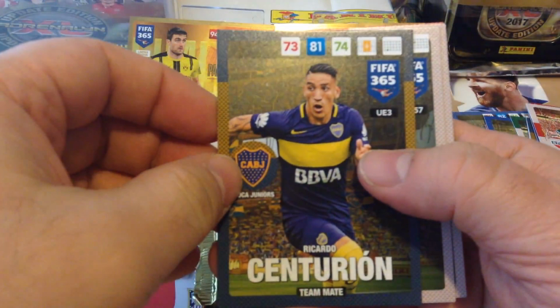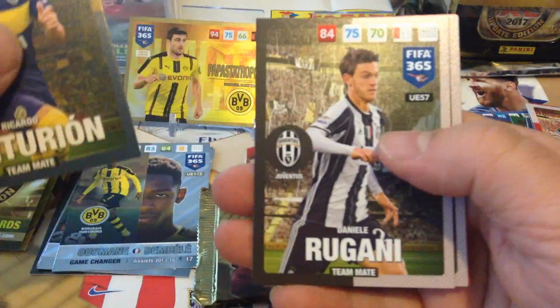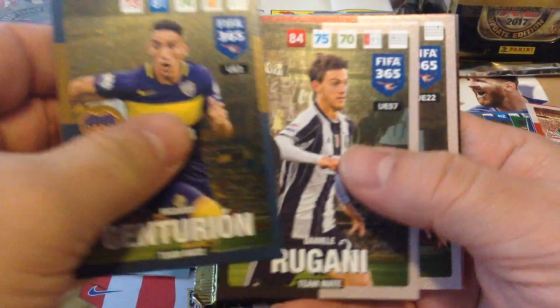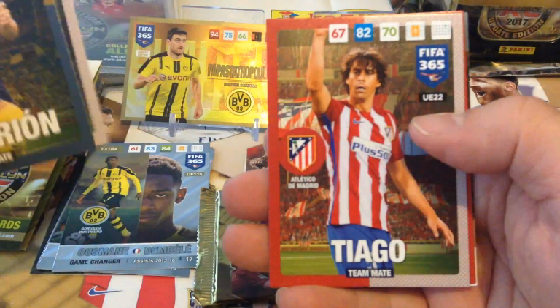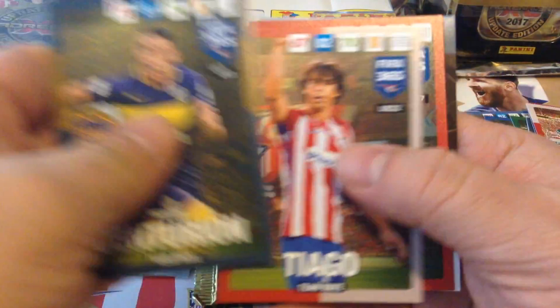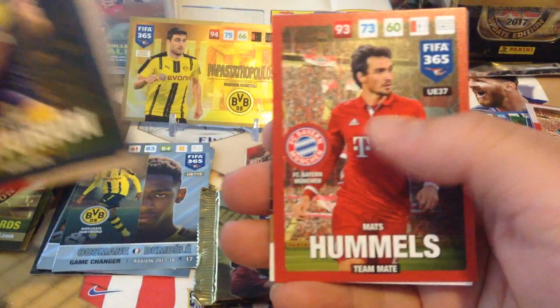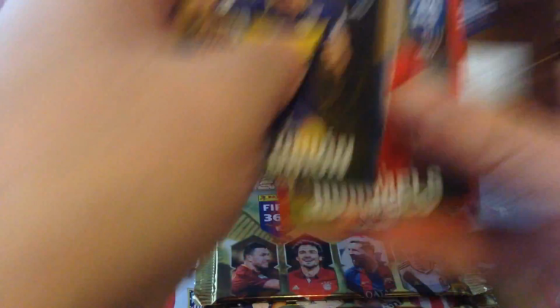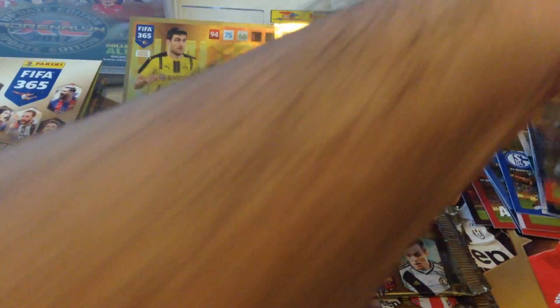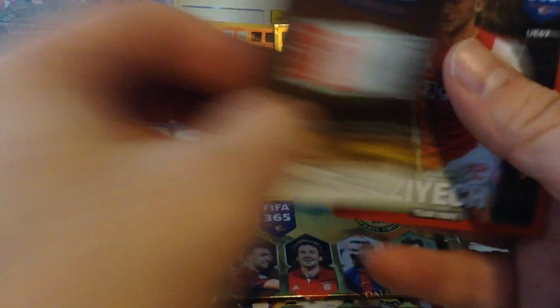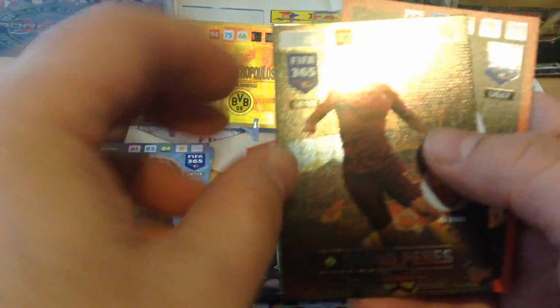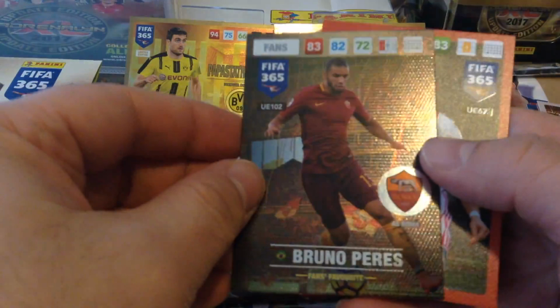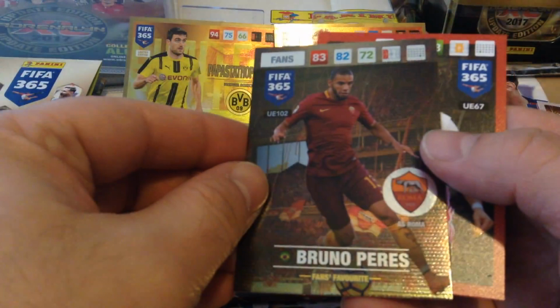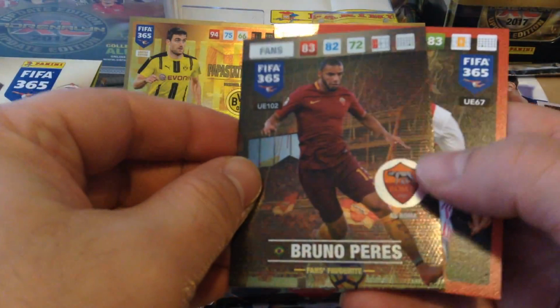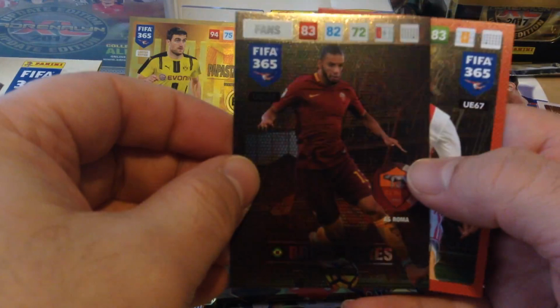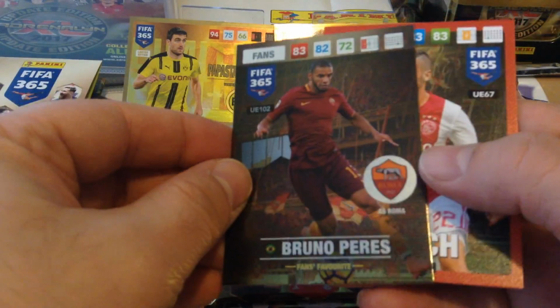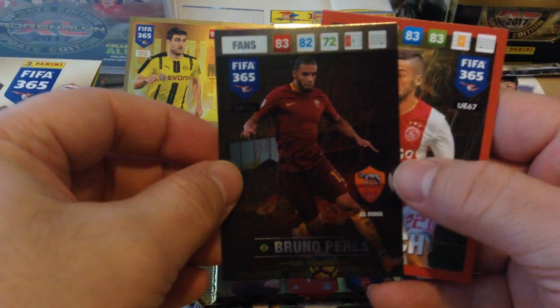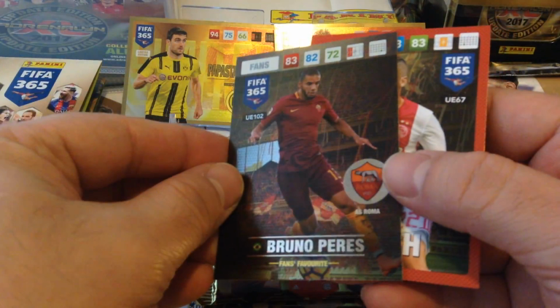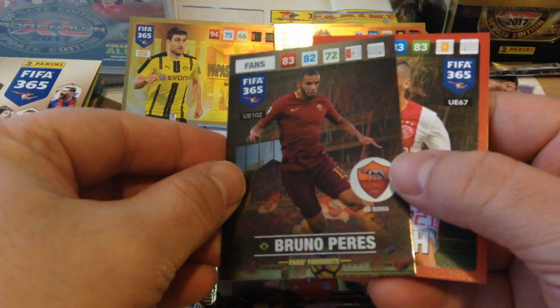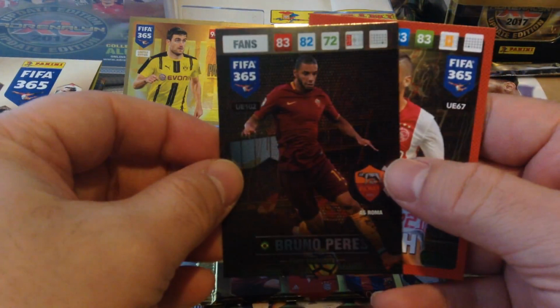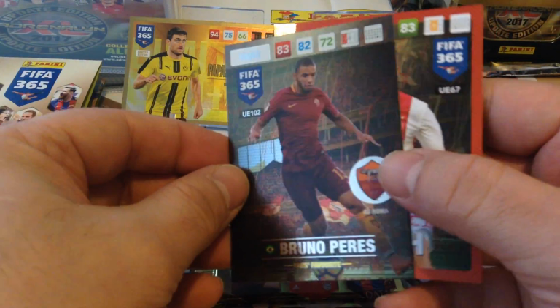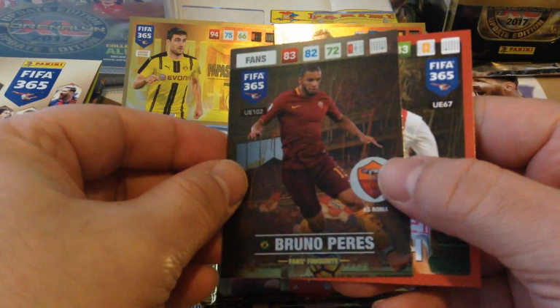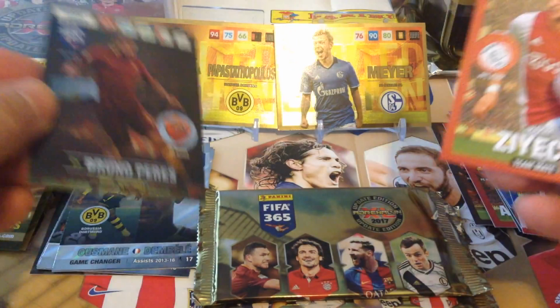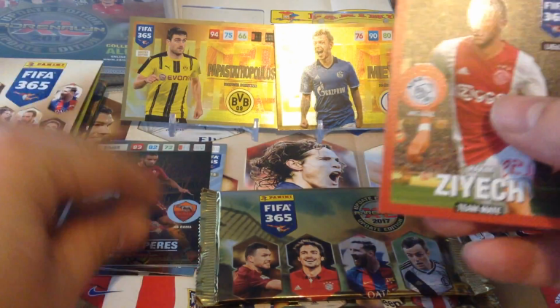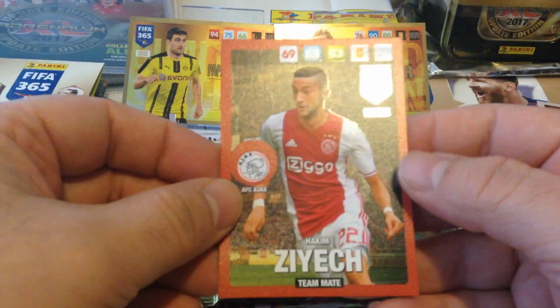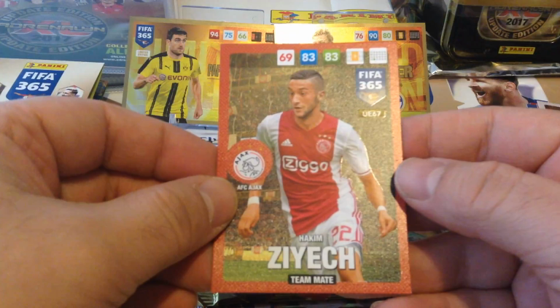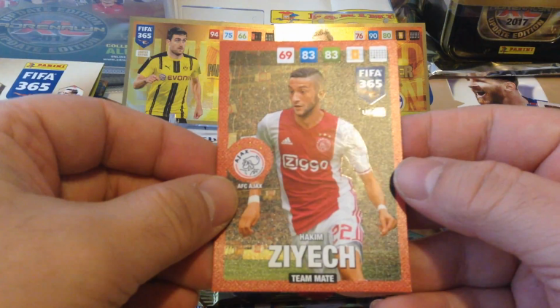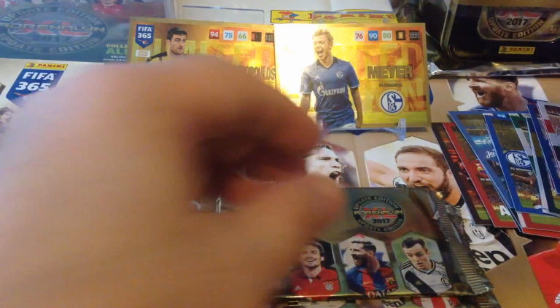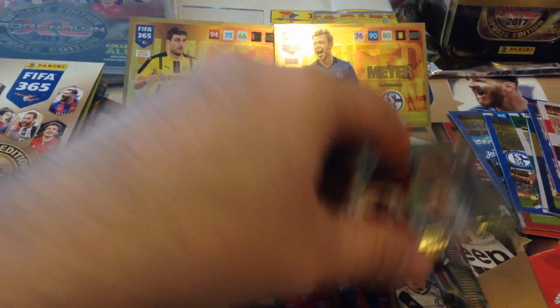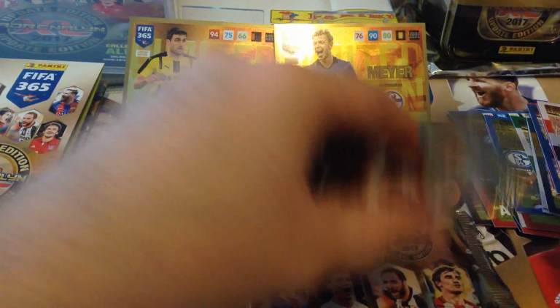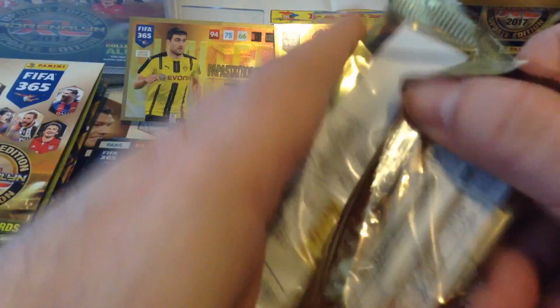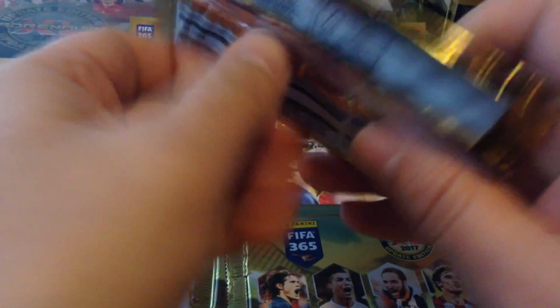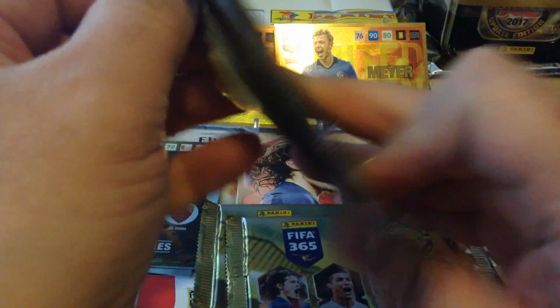Centurion, Rugani, Thiago, Hummels. Bruno Perez for Roma — fans favourite. And finally, Ziaik for Ajax.